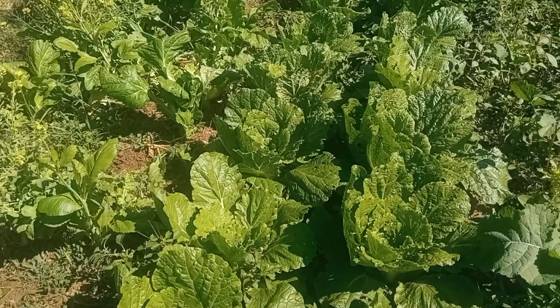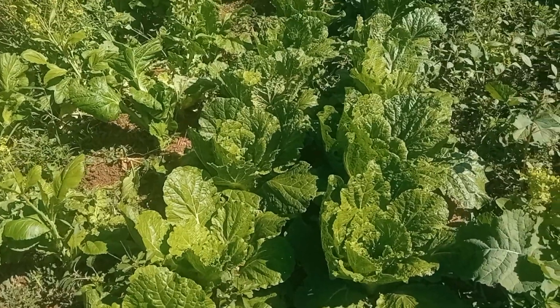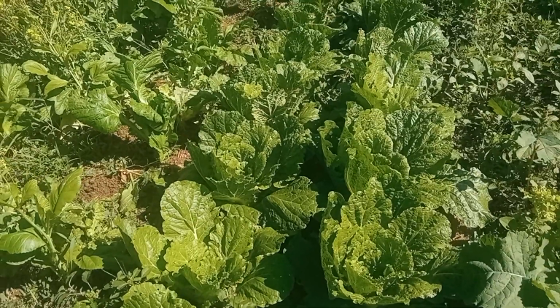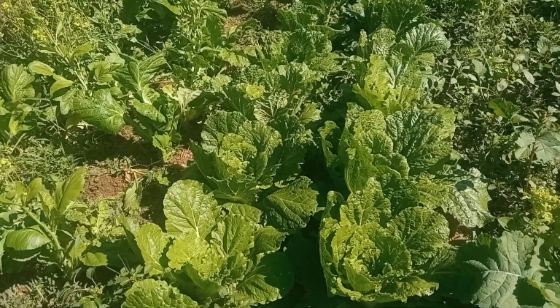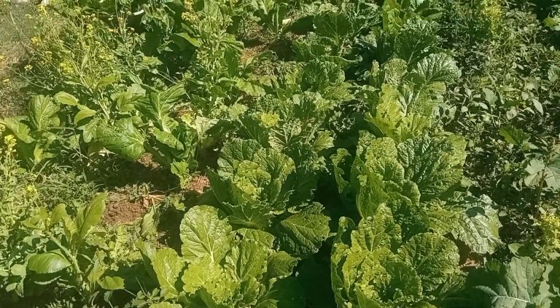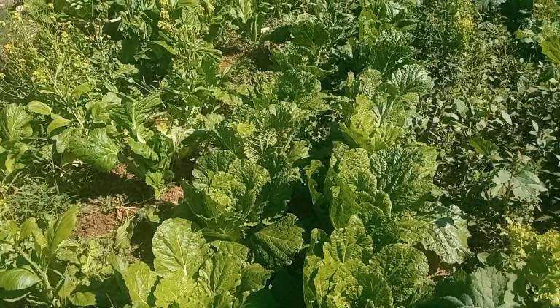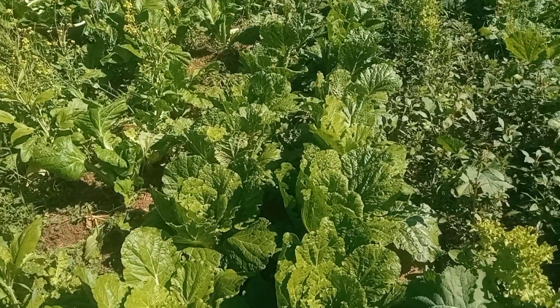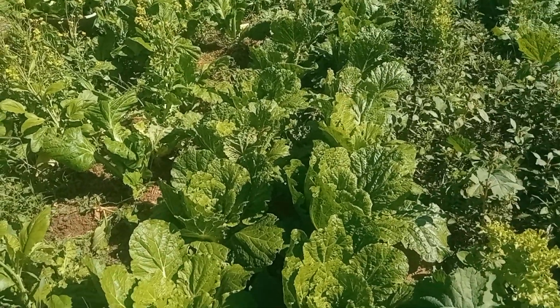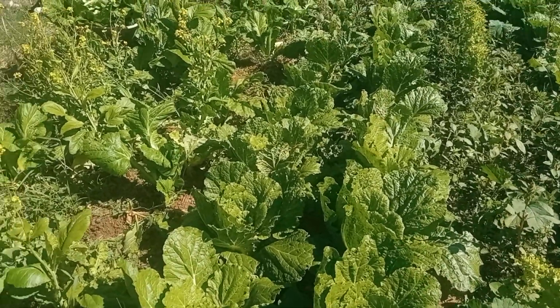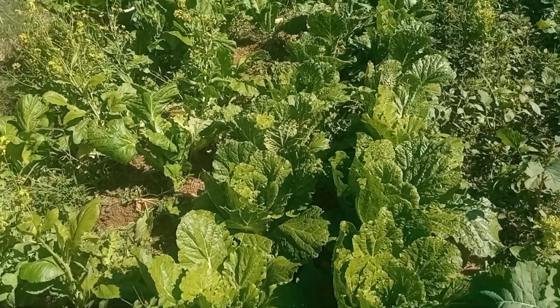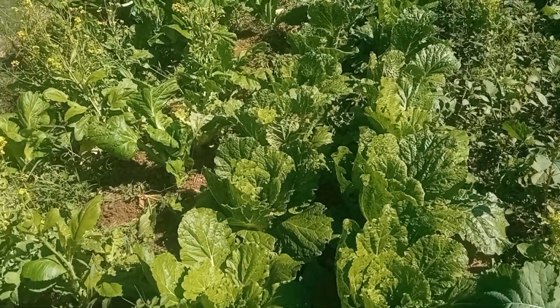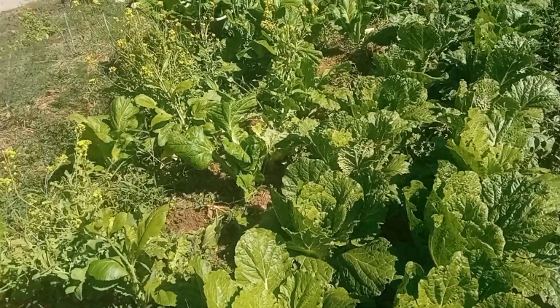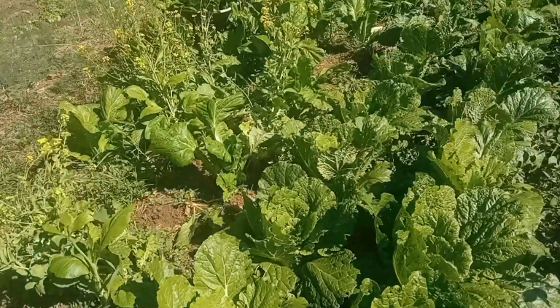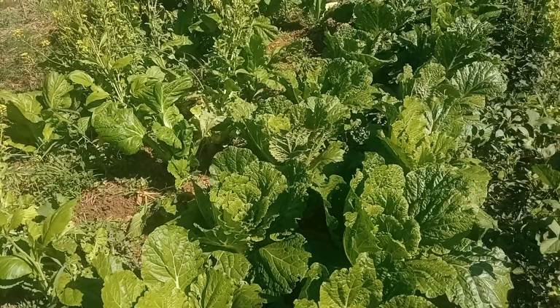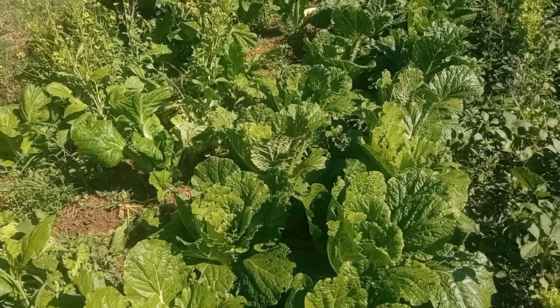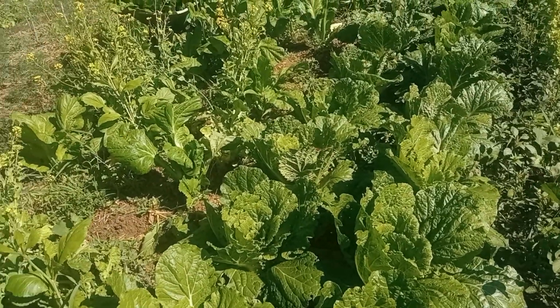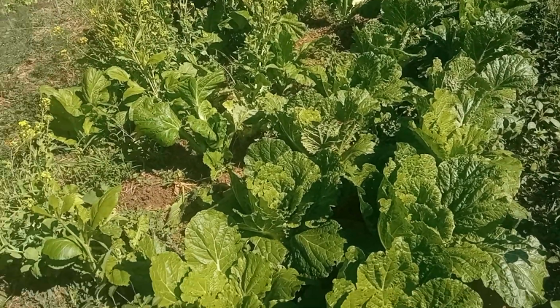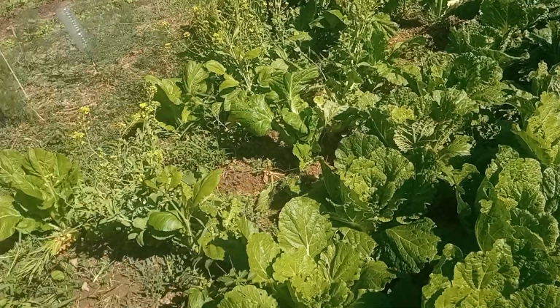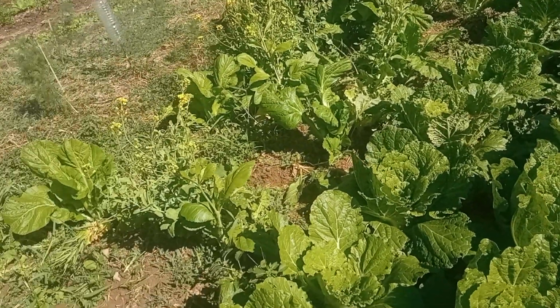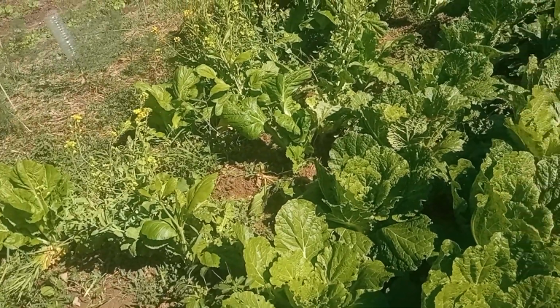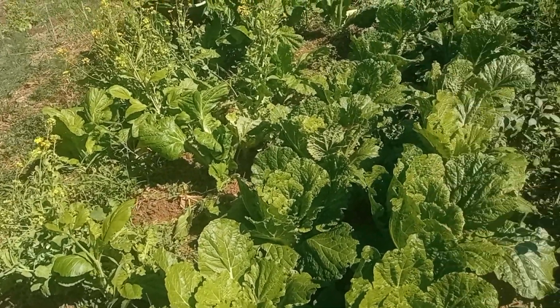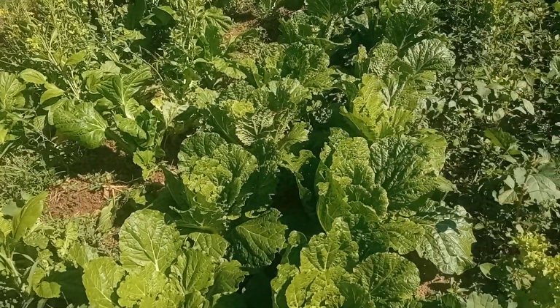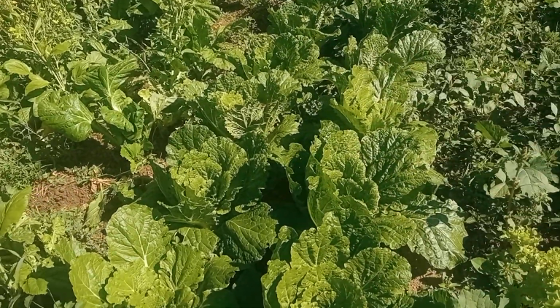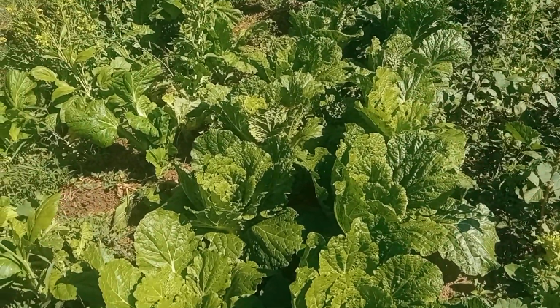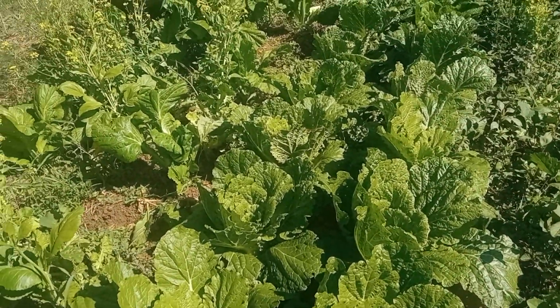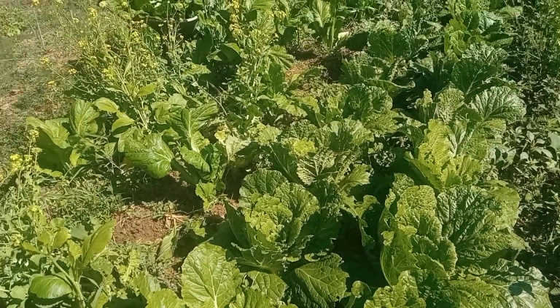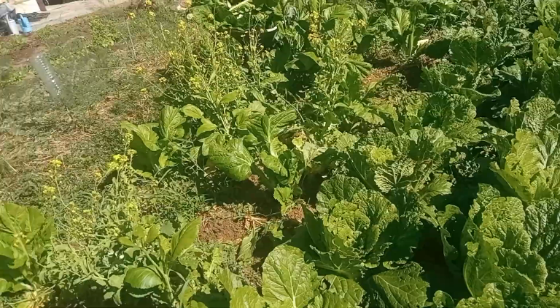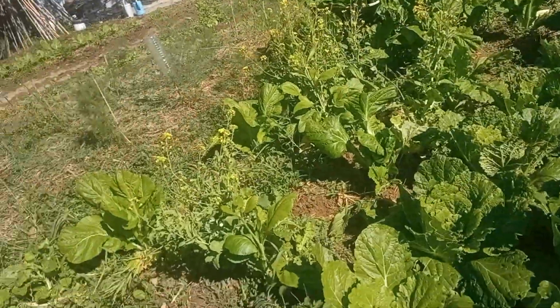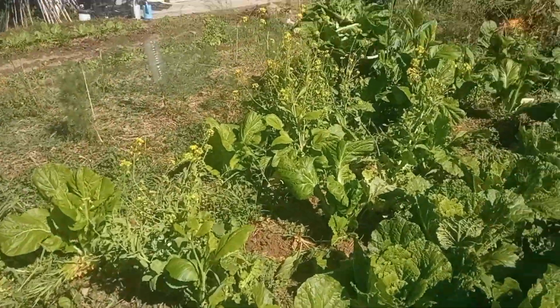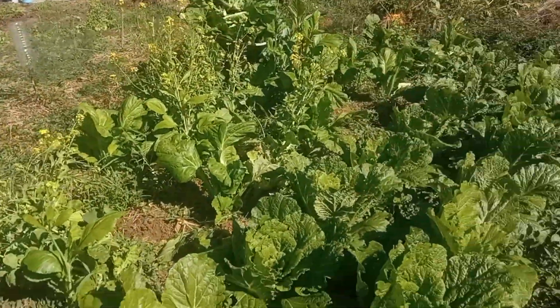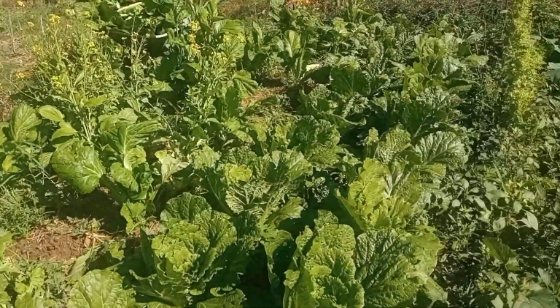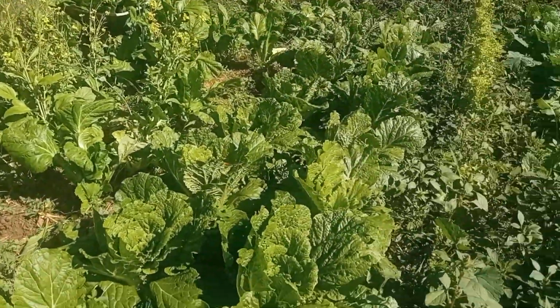Voilà la petite récolte de ce dimanche. Du coup, je vous dis à très bientôt et puis à une prochaine vidéo pour une prochaine récolte.